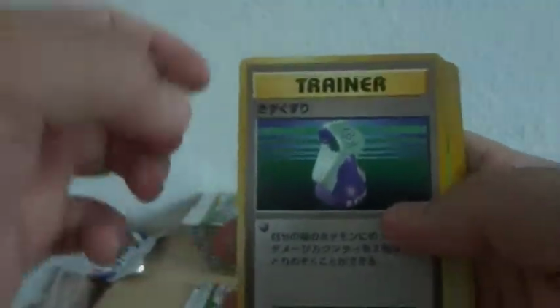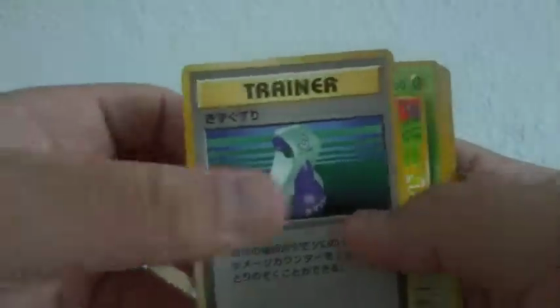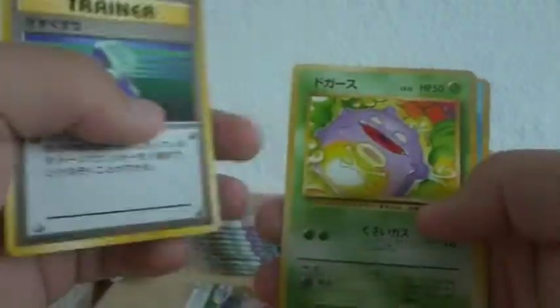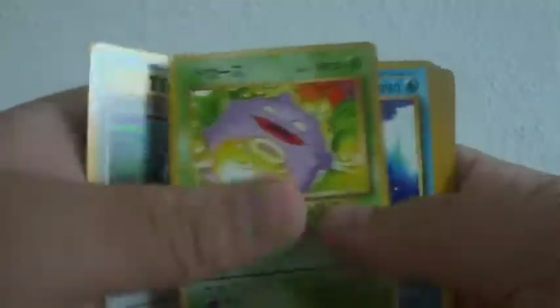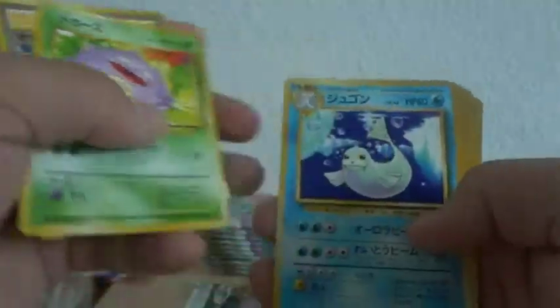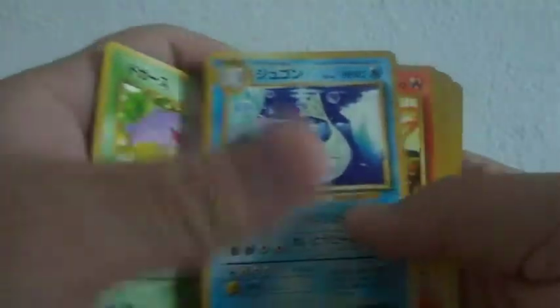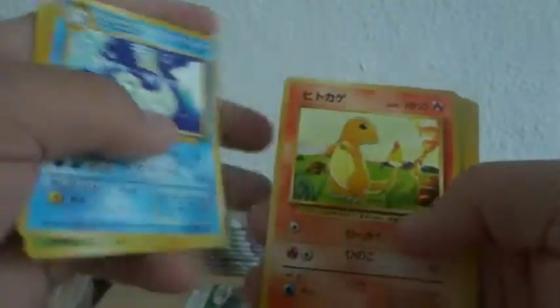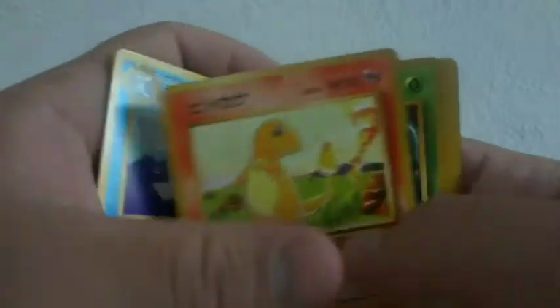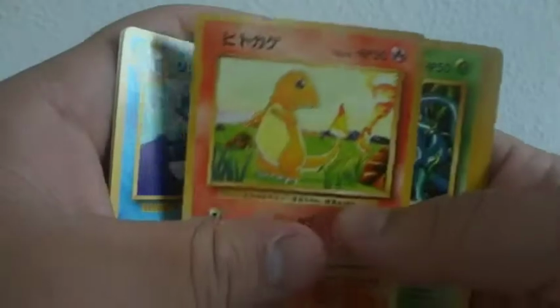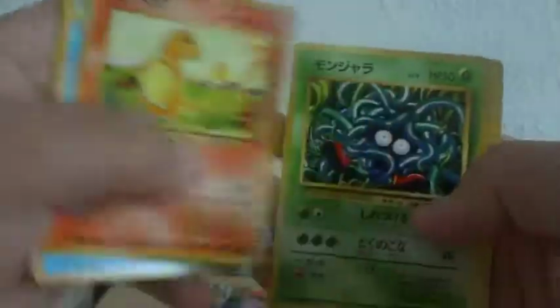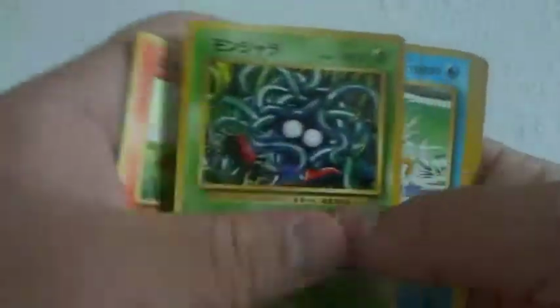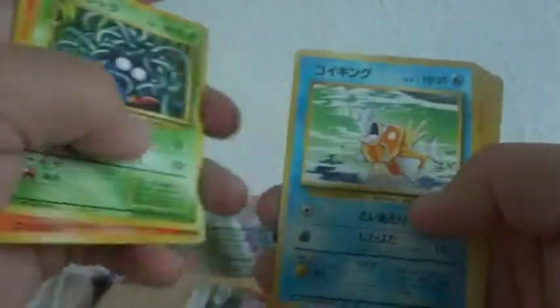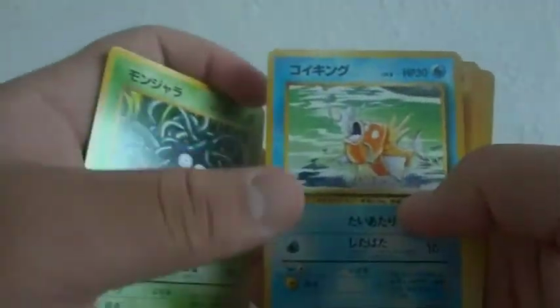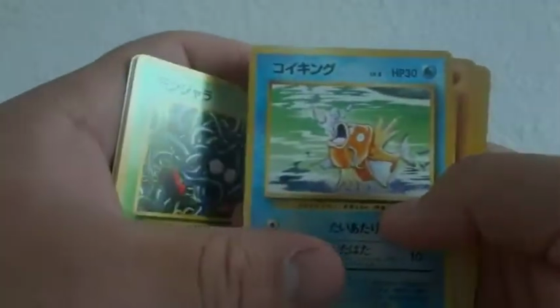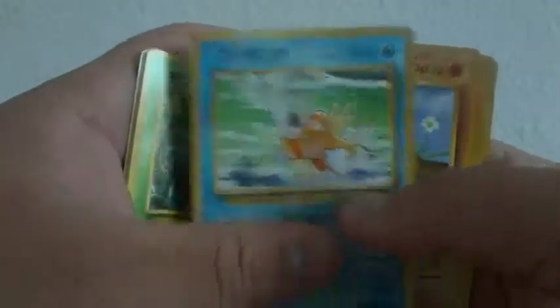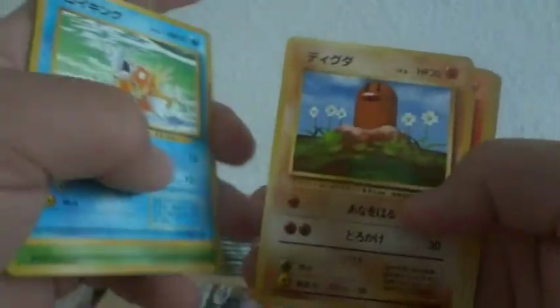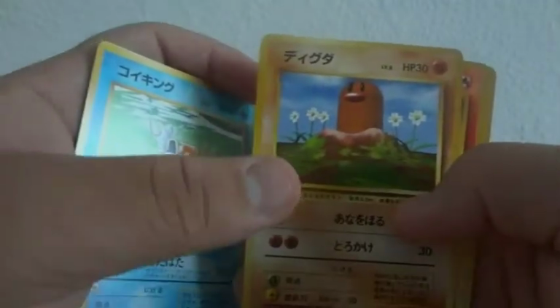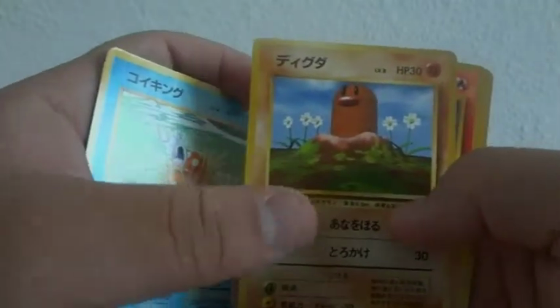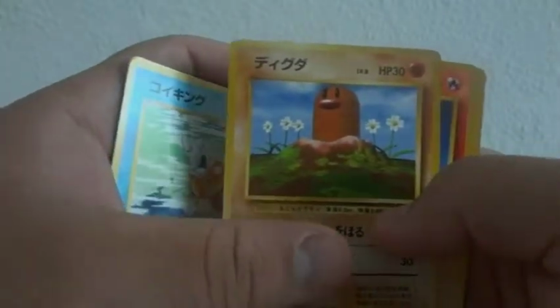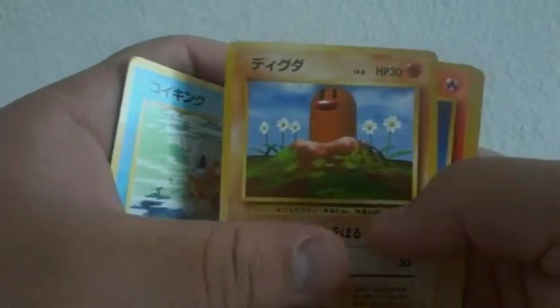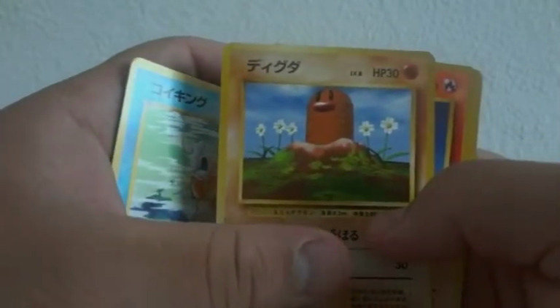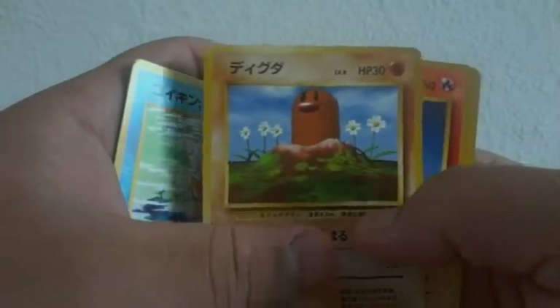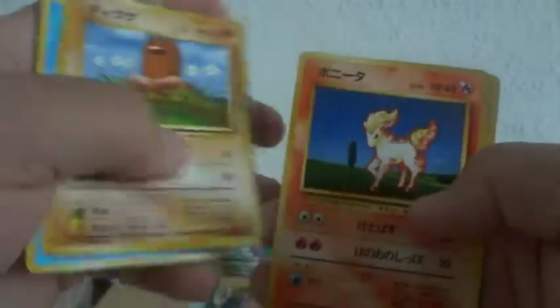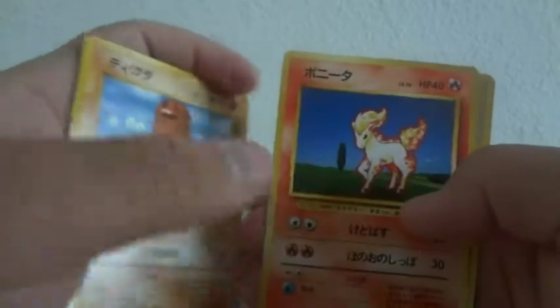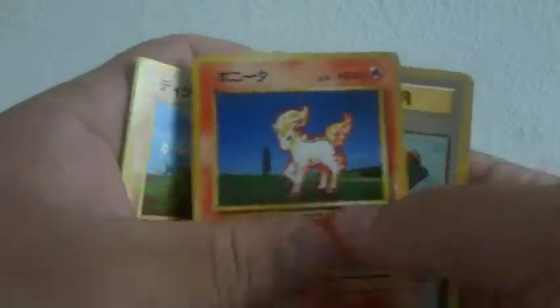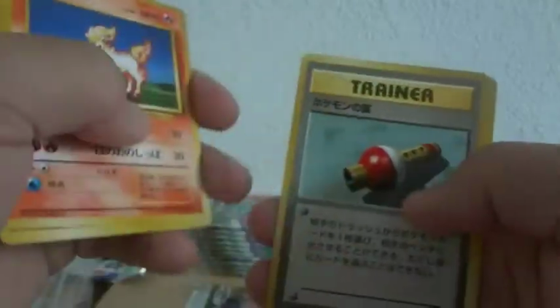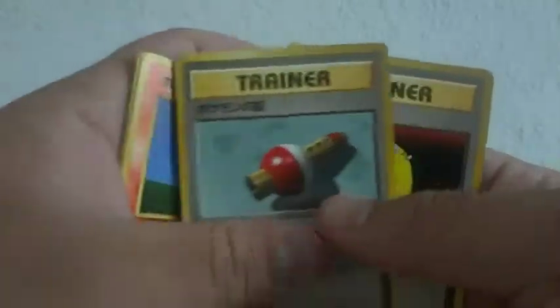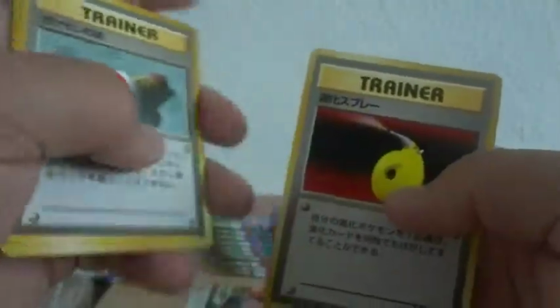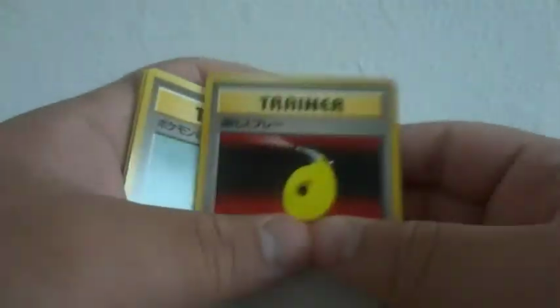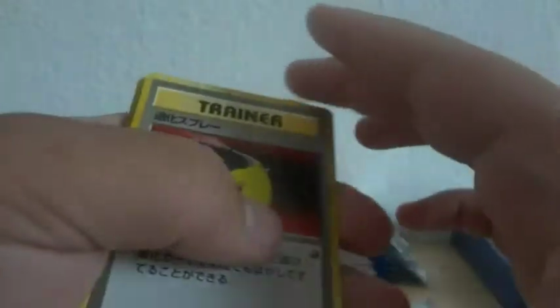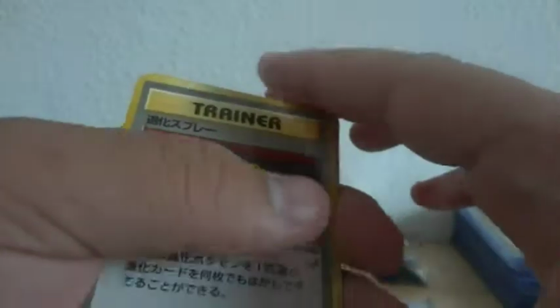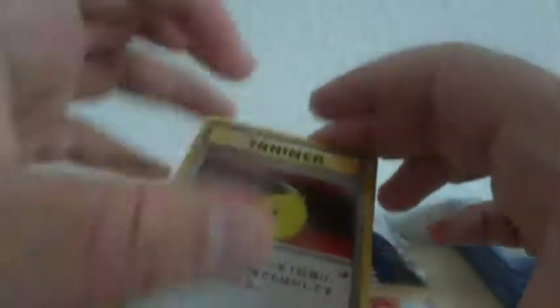Trainer, Weezing, Dugtrio, Charmander, Tangela, Magikarp, Doduo, Ponyta, trainer, and a rare trainer again.